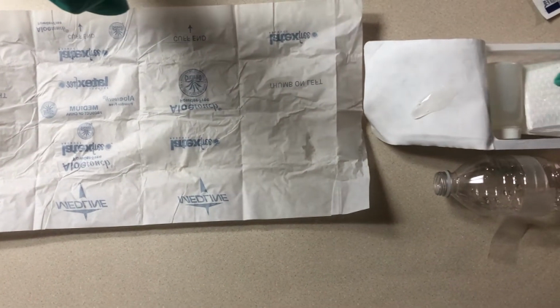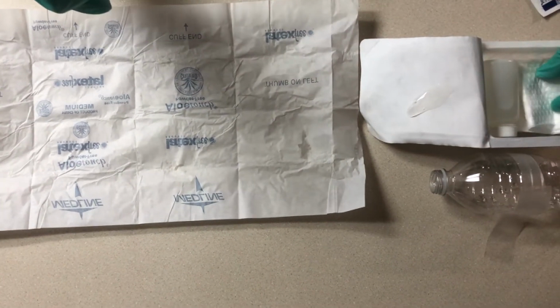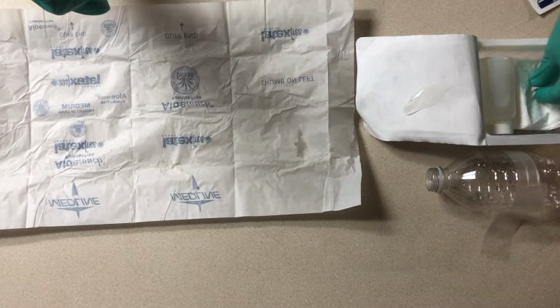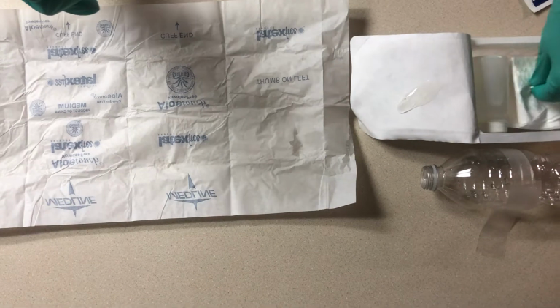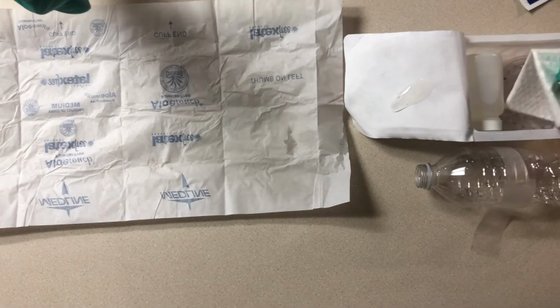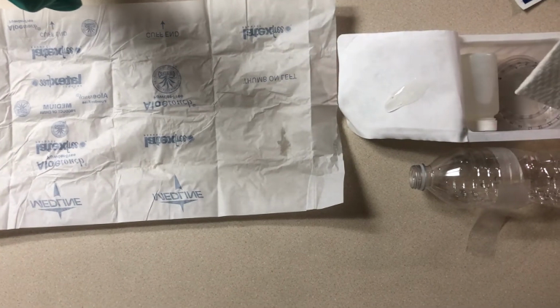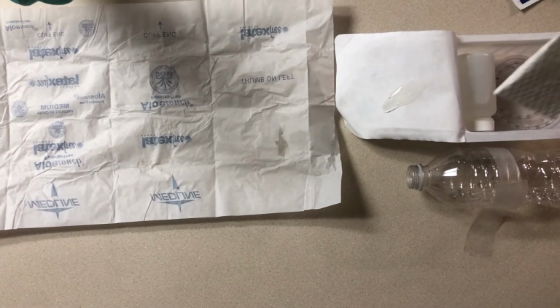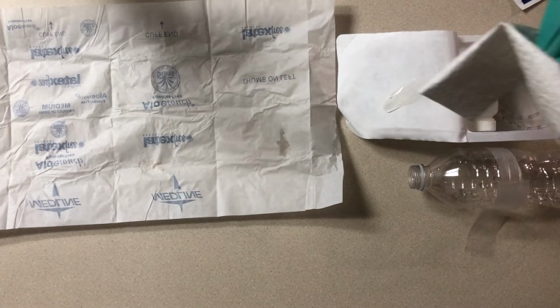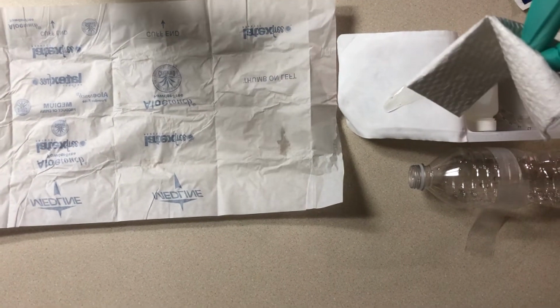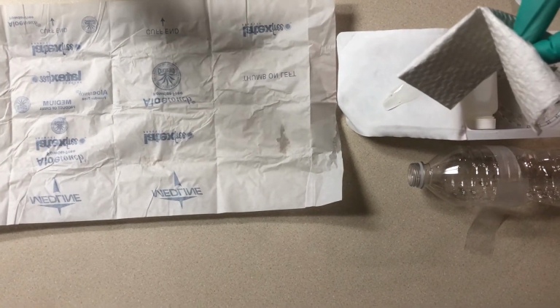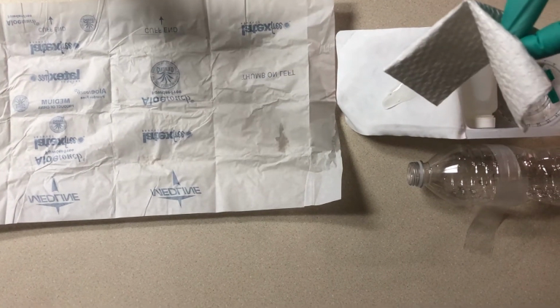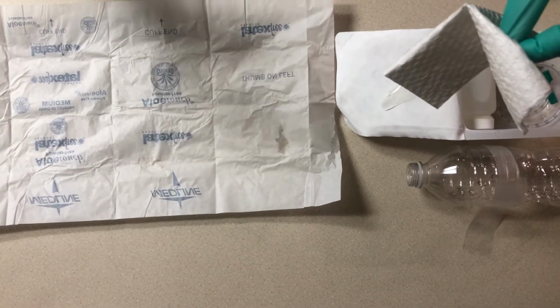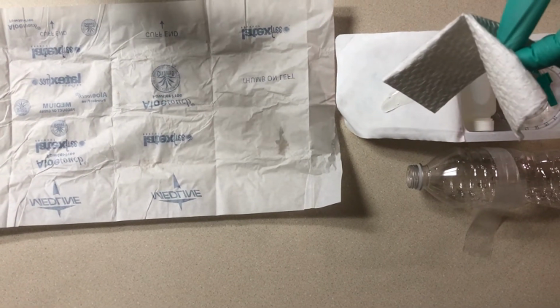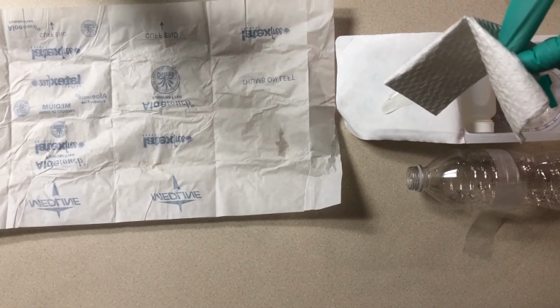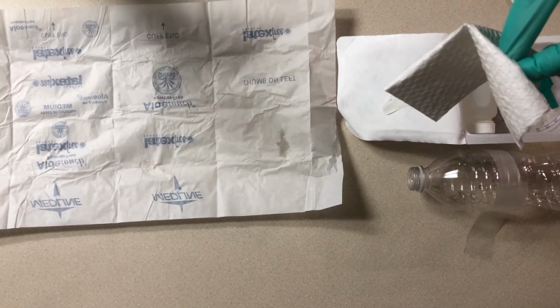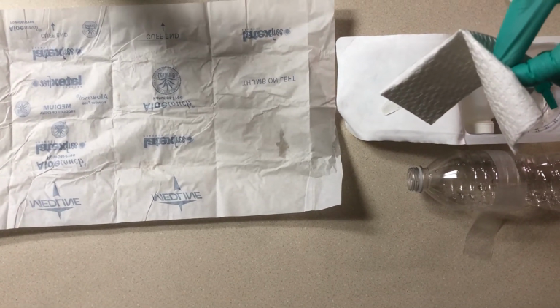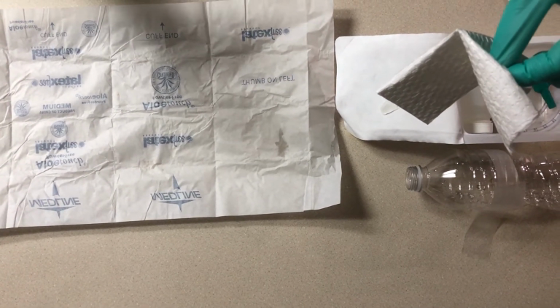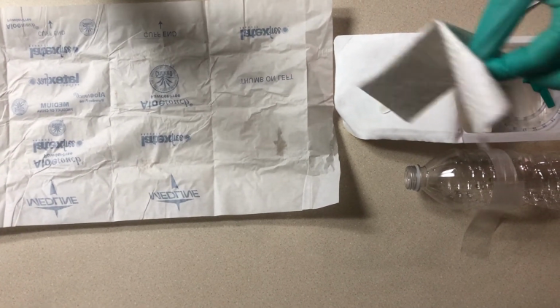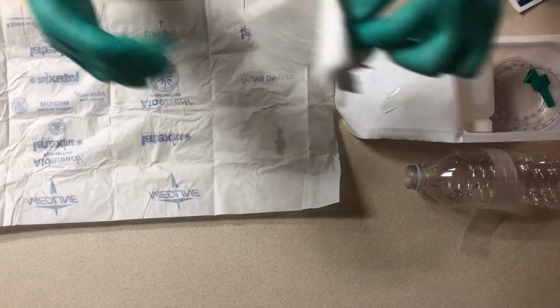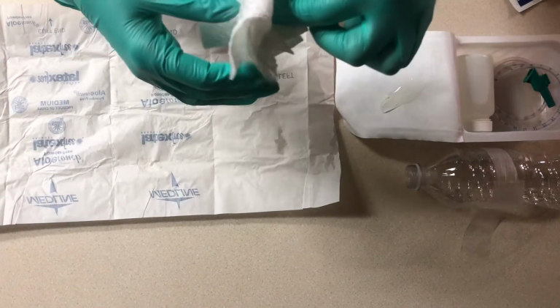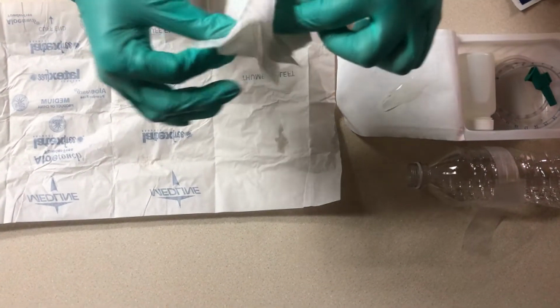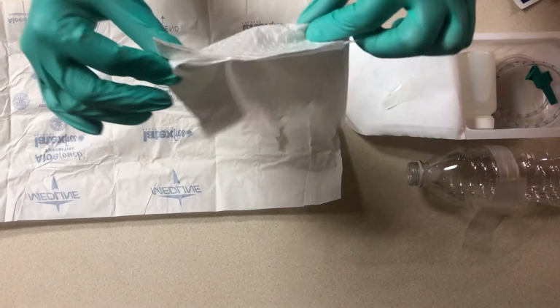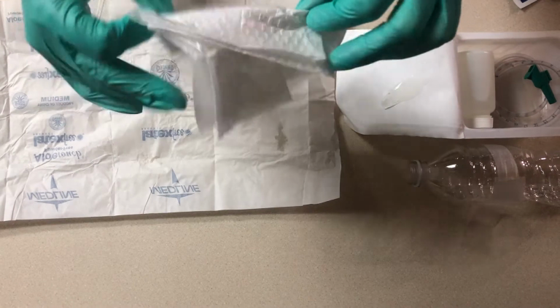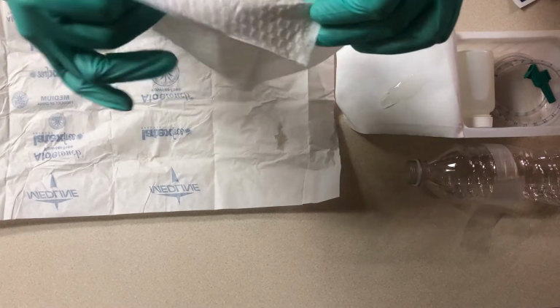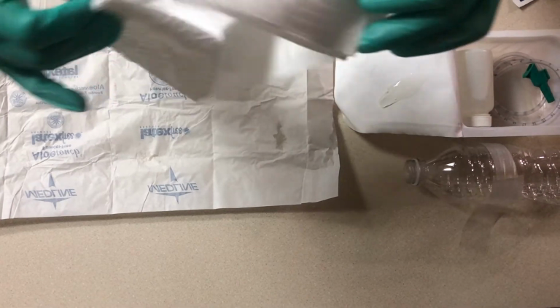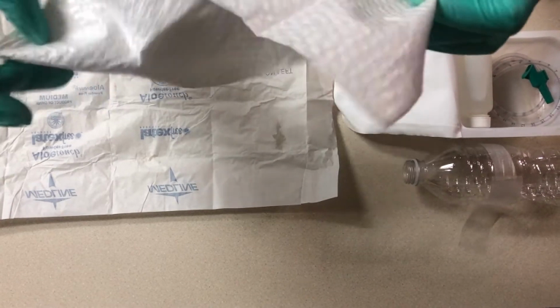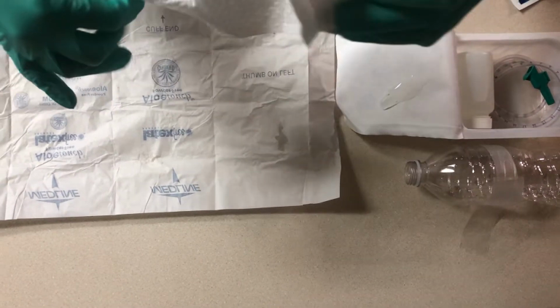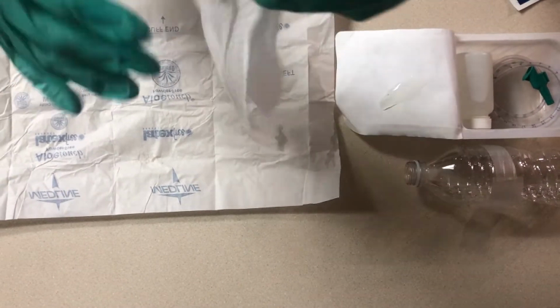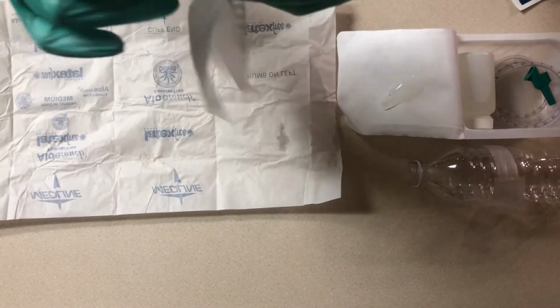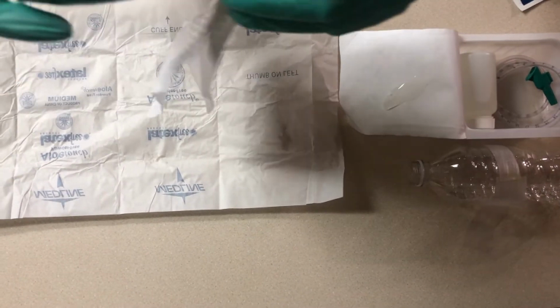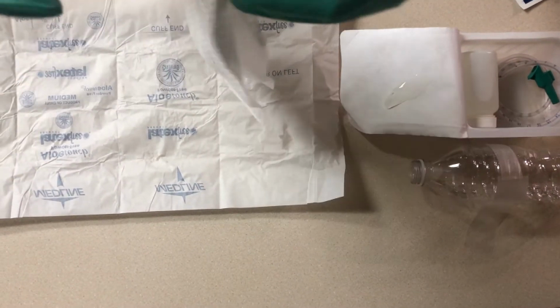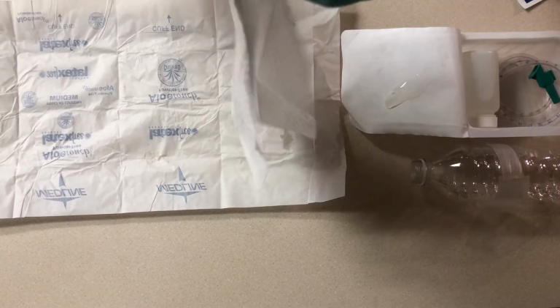Here's a drape. If you want to use it, you'll lay it out plastic side down on your patient's chest.